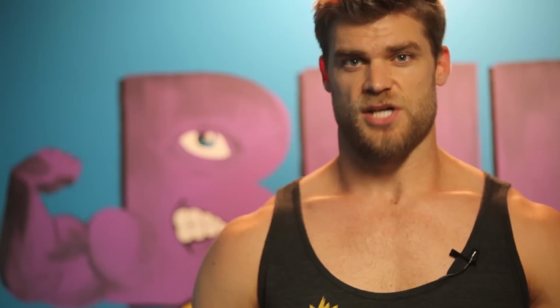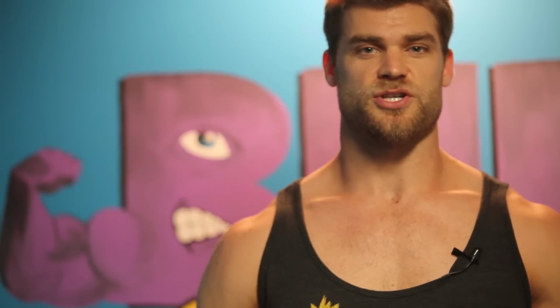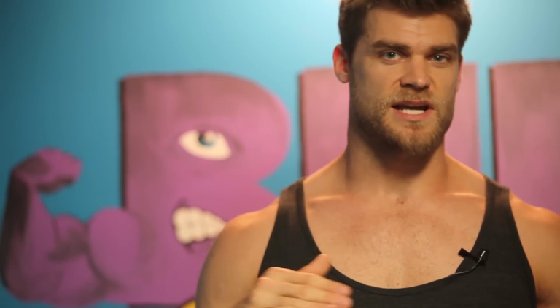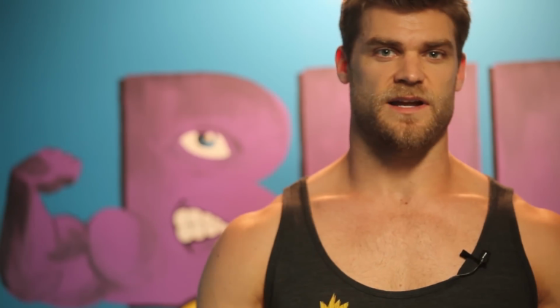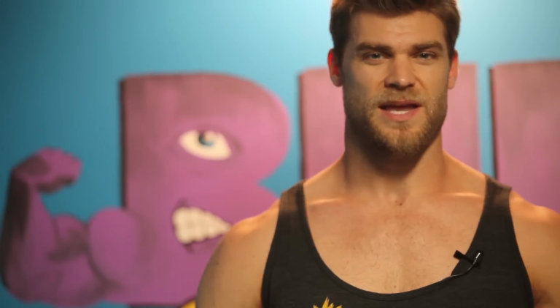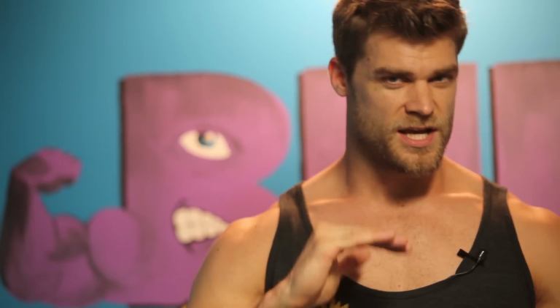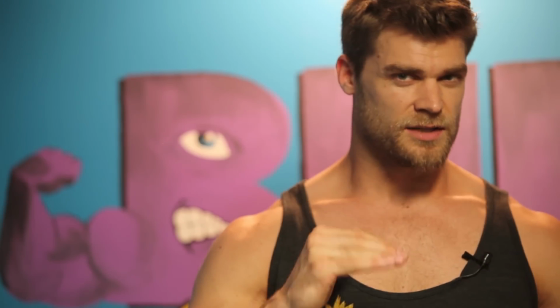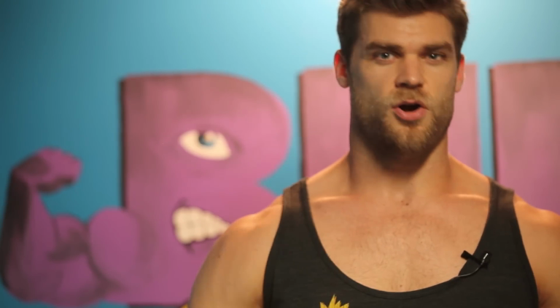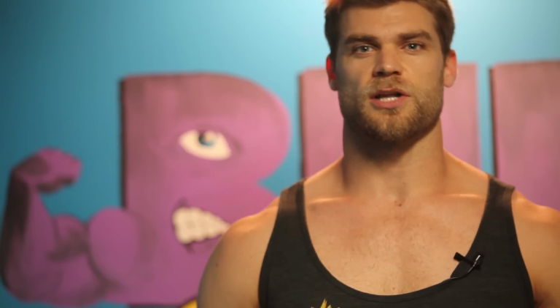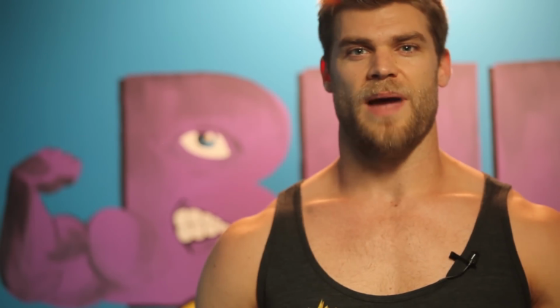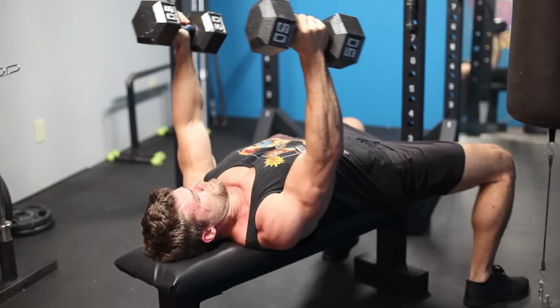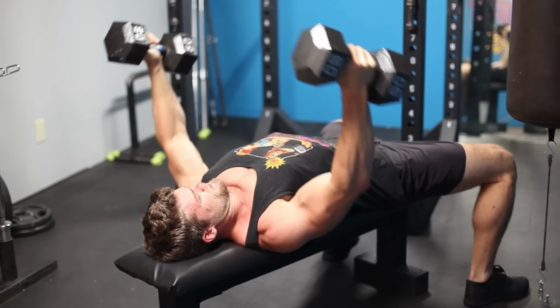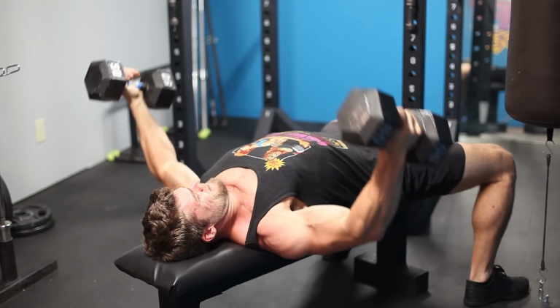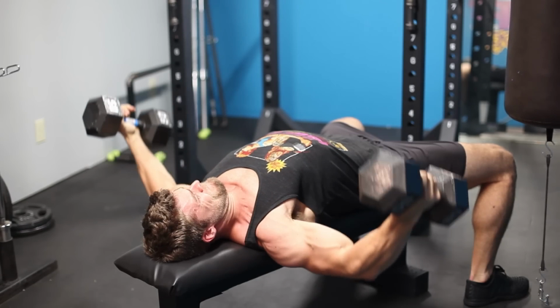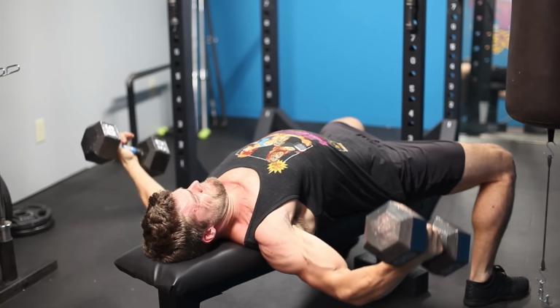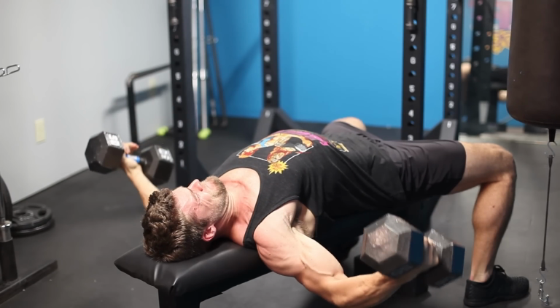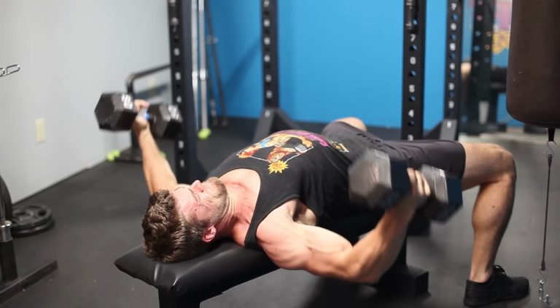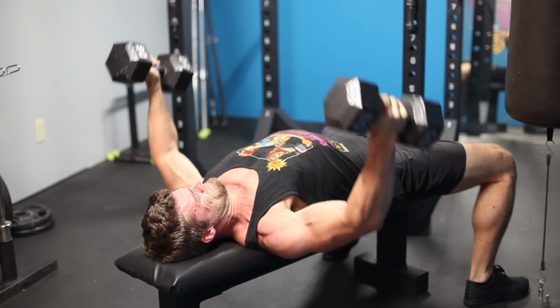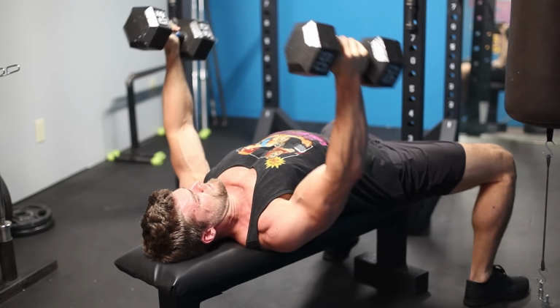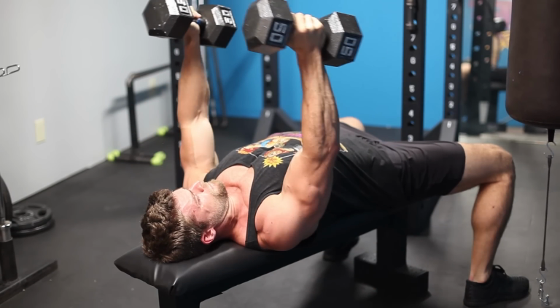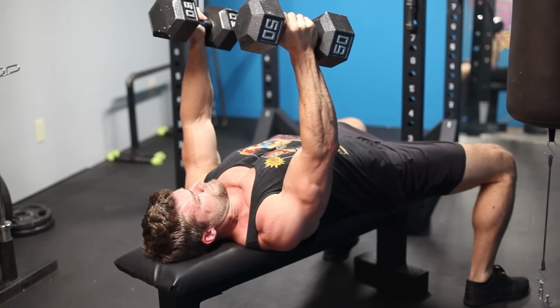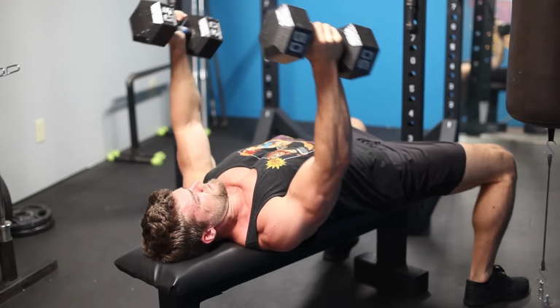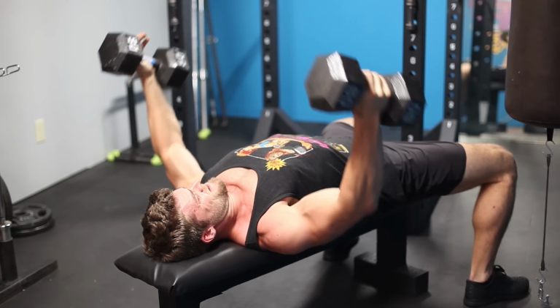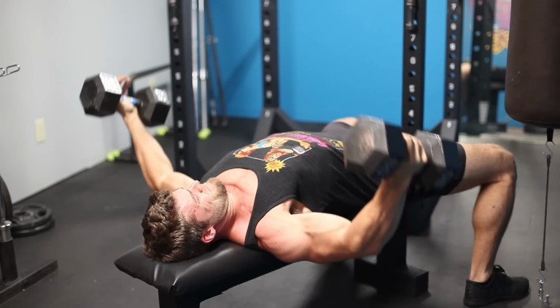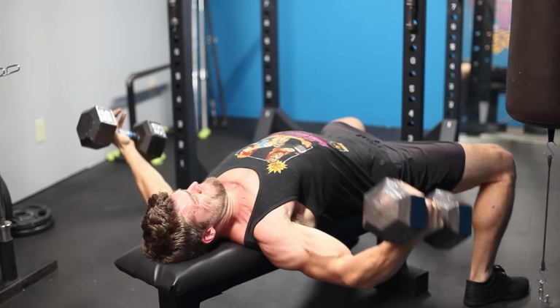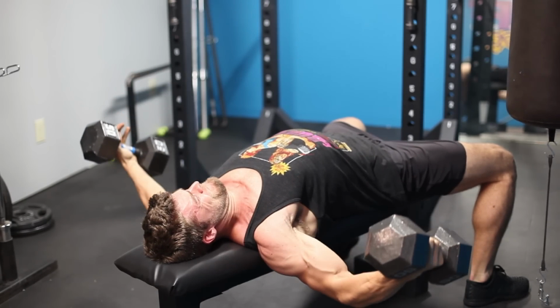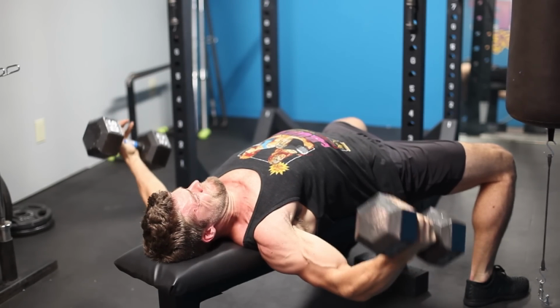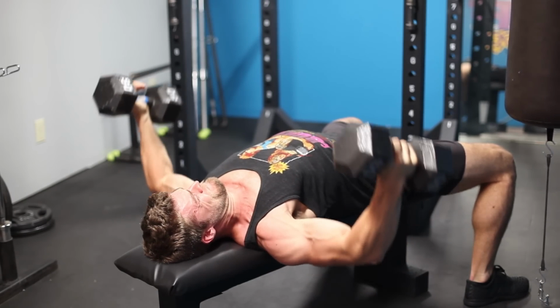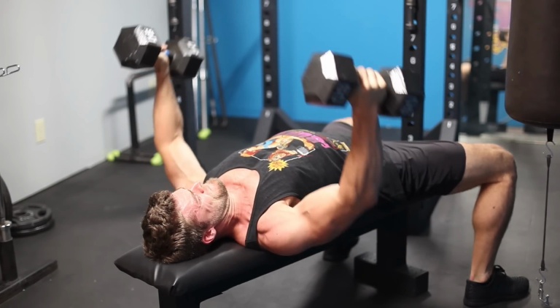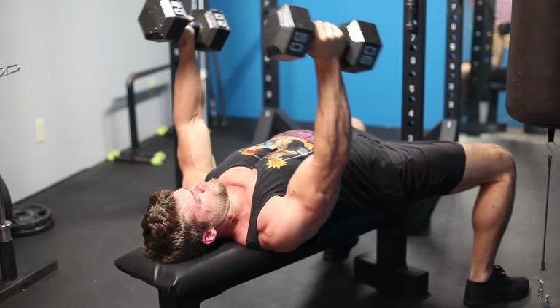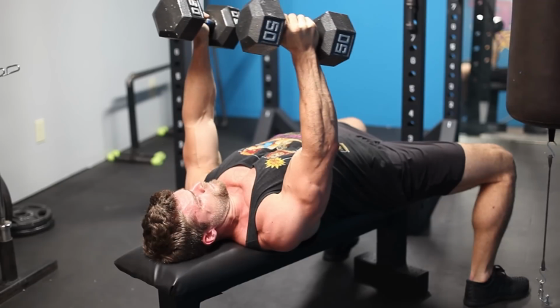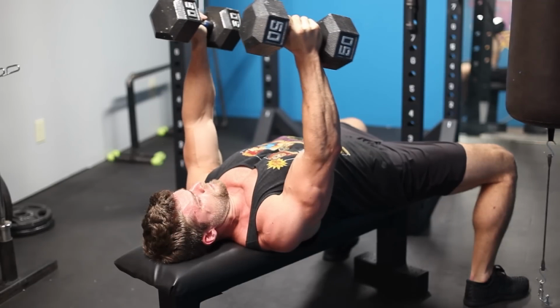Make sure you're lying flat on the bench with a slight natural arch in the lumbar, hips tight to the bench, and feet flat on the floor. Rep it out from there.